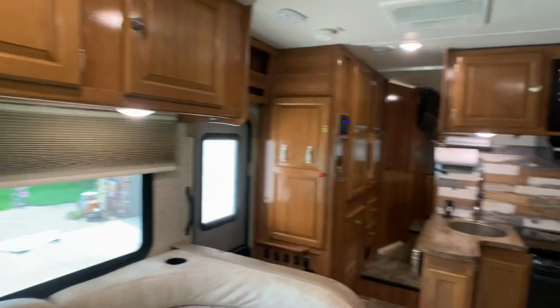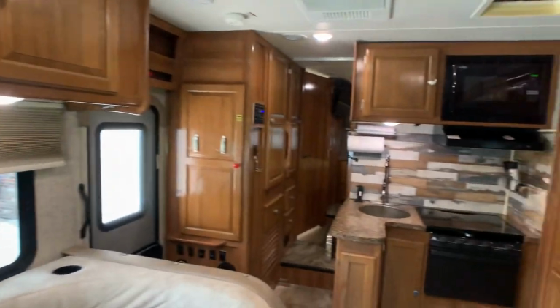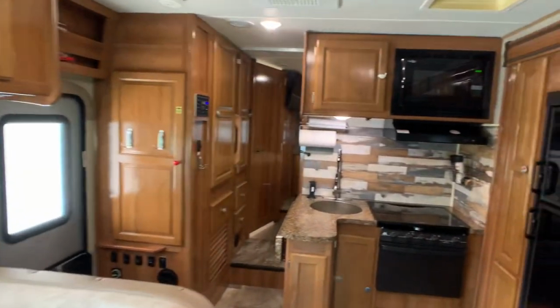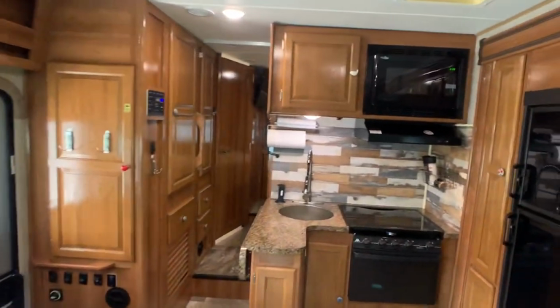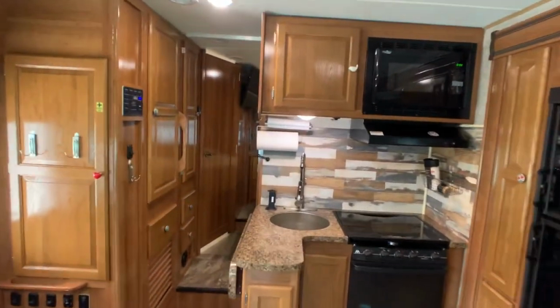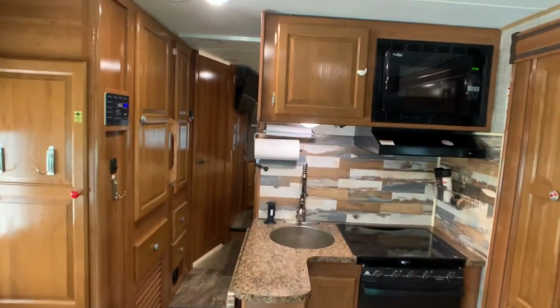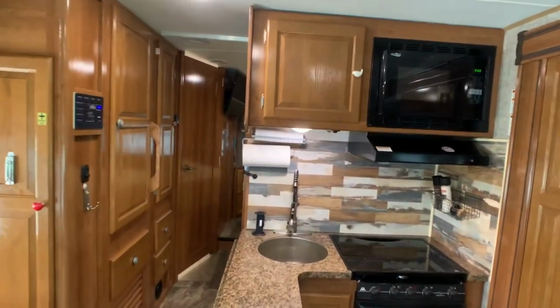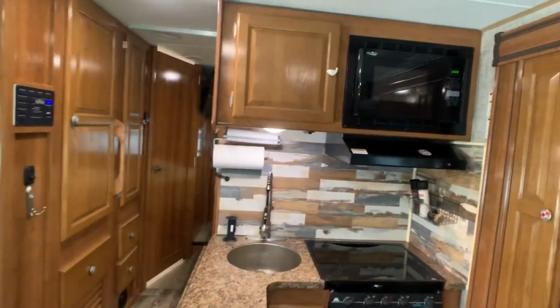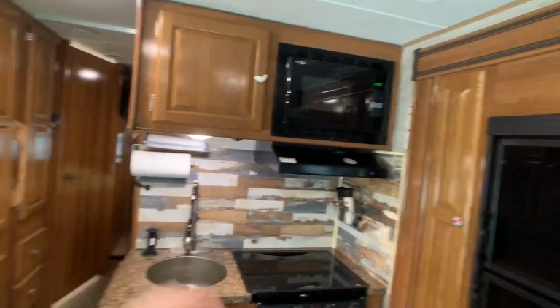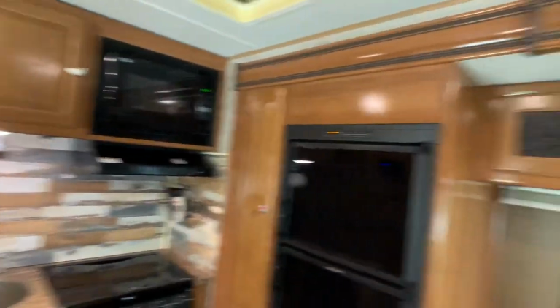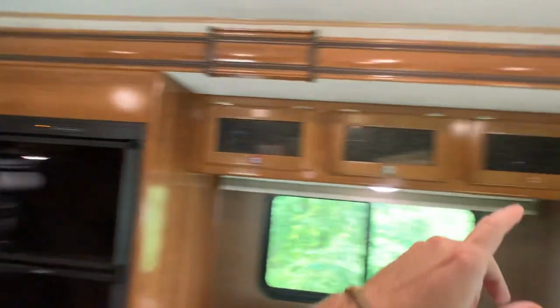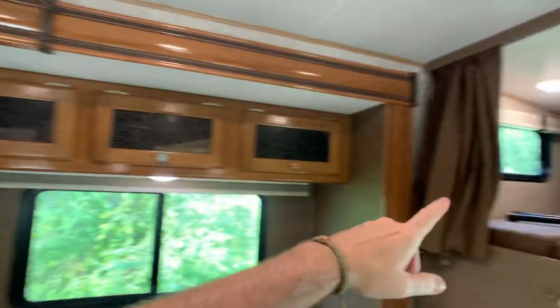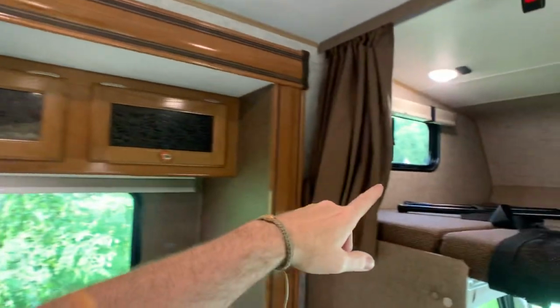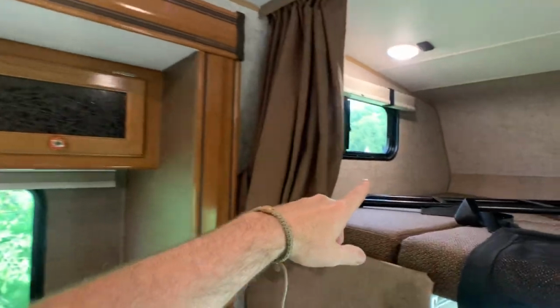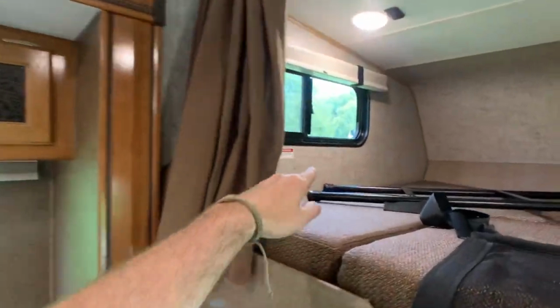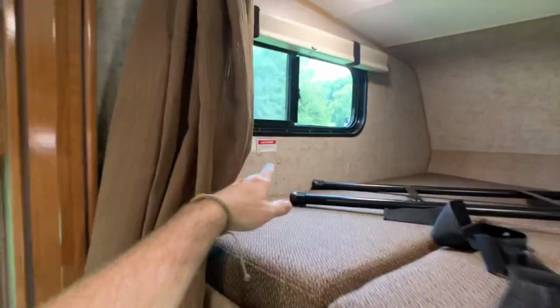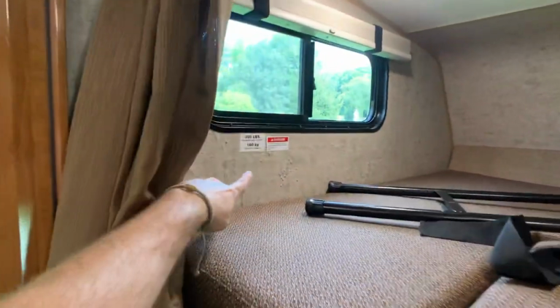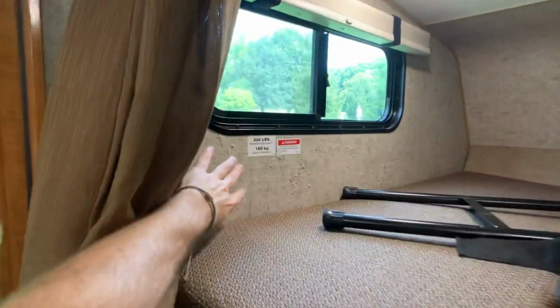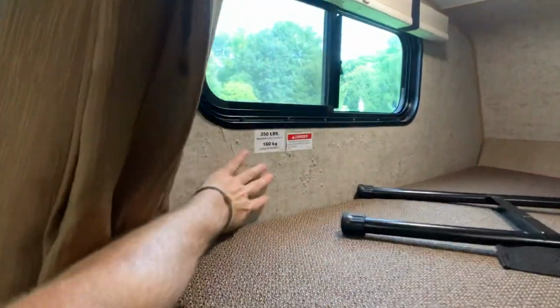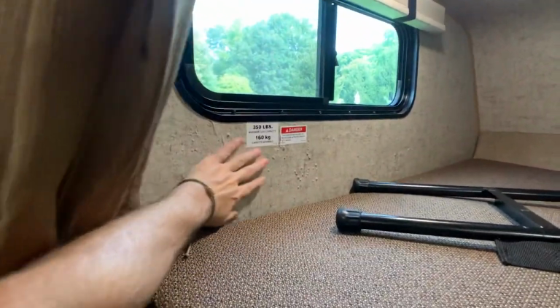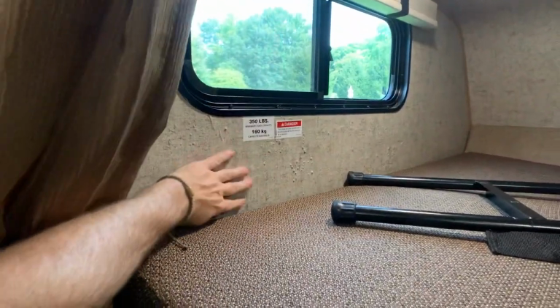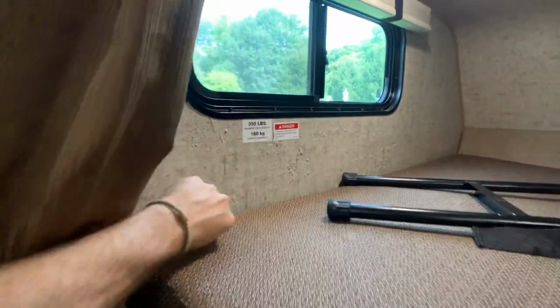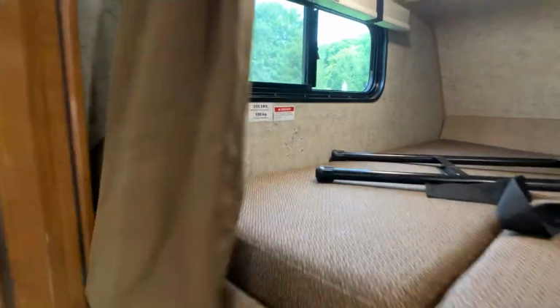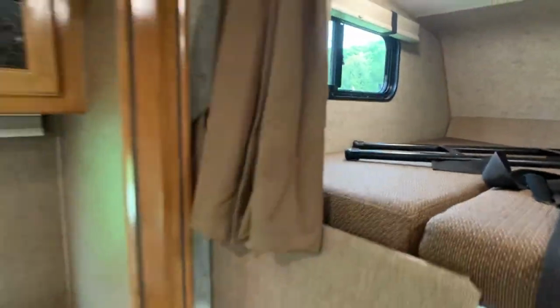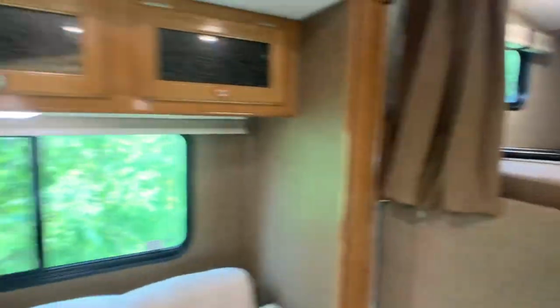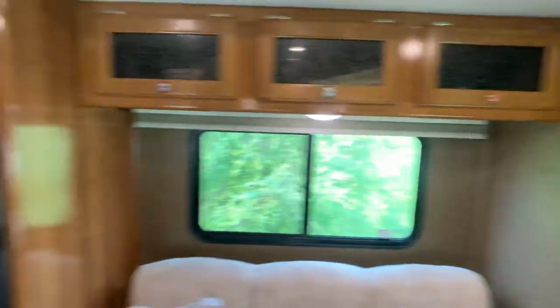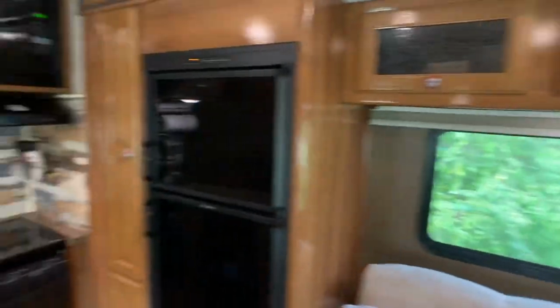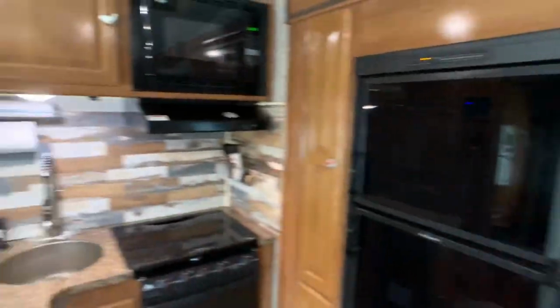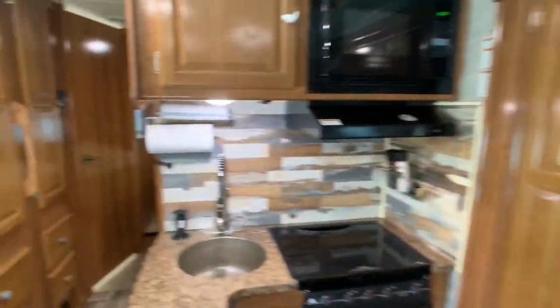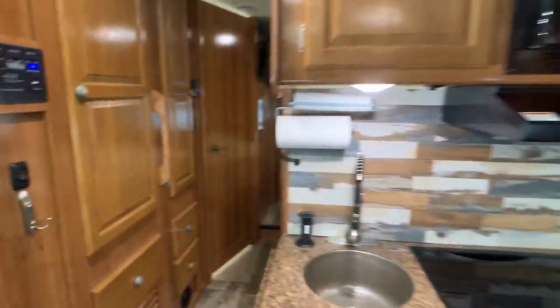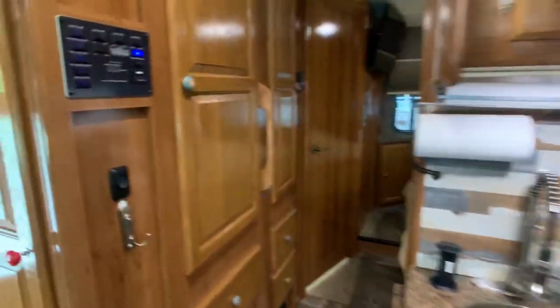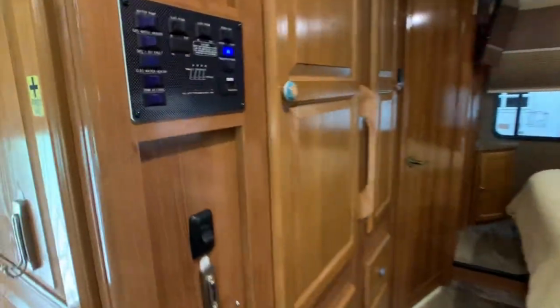I checked all corners inside the camper and the only thing I found as far as water damage — which is really just cosmetic from the window being left open — was right there in the cab area.